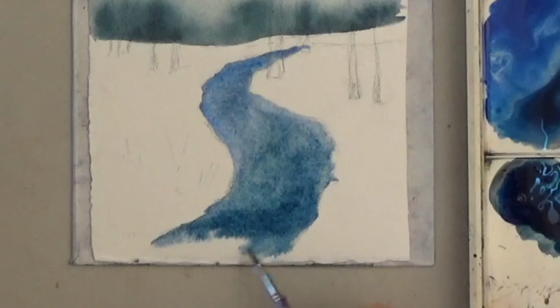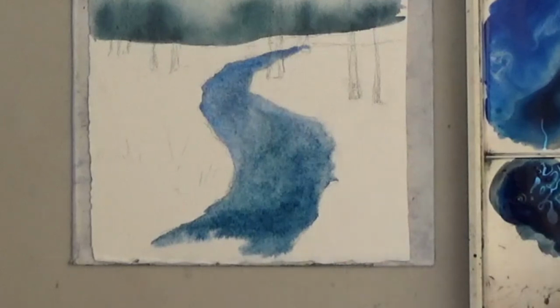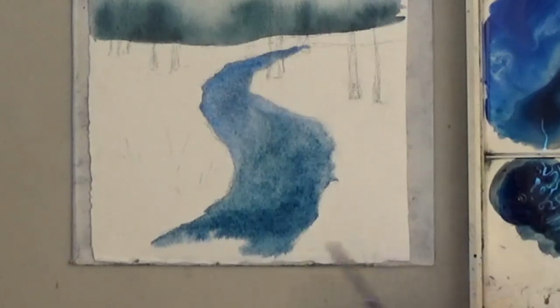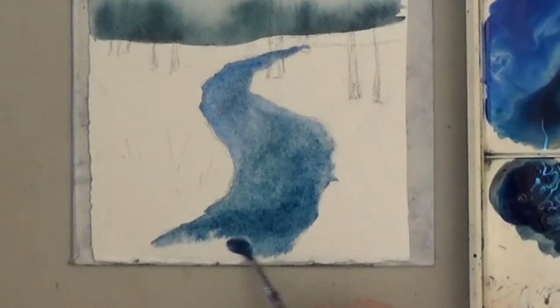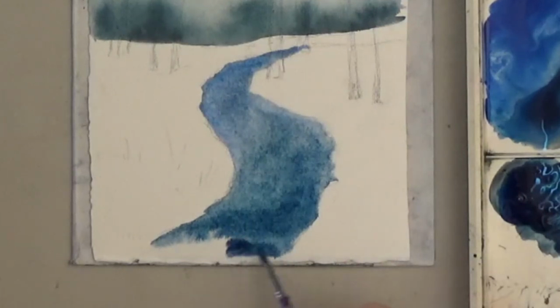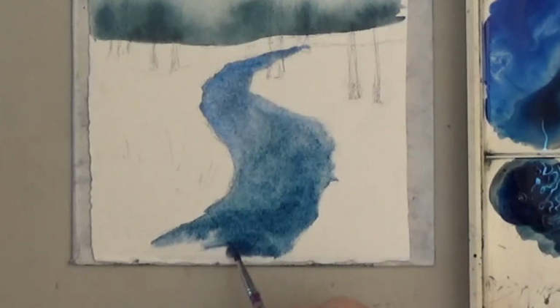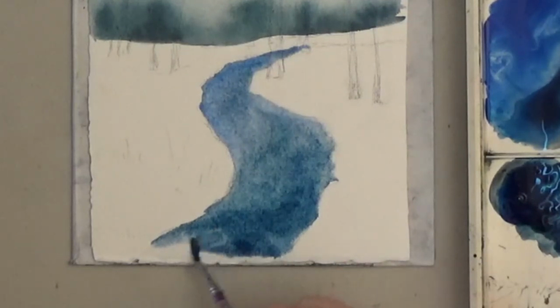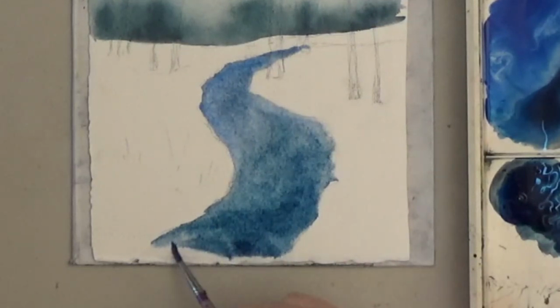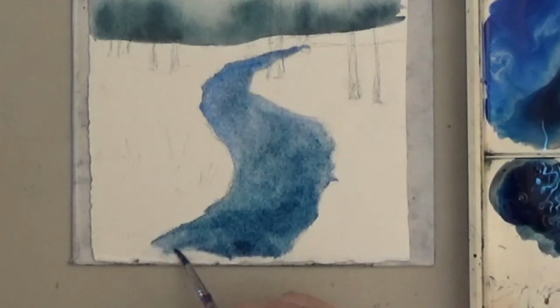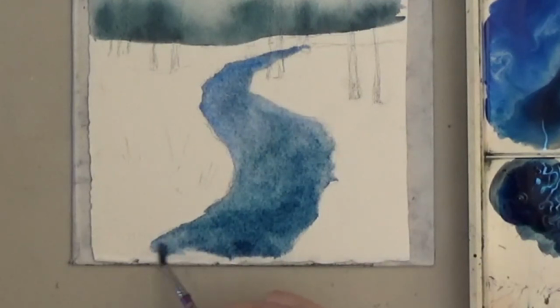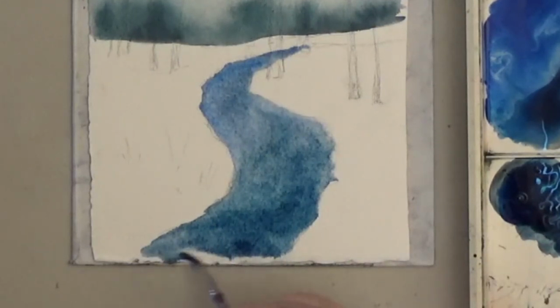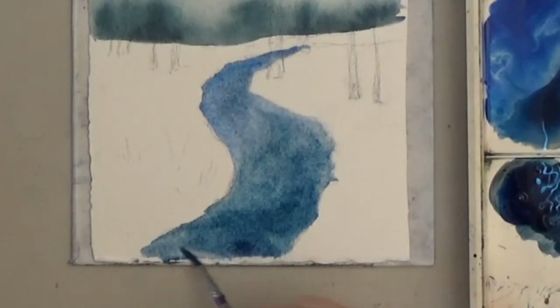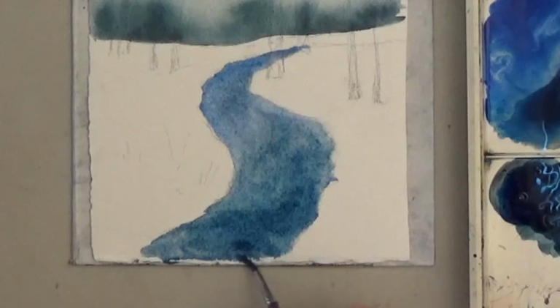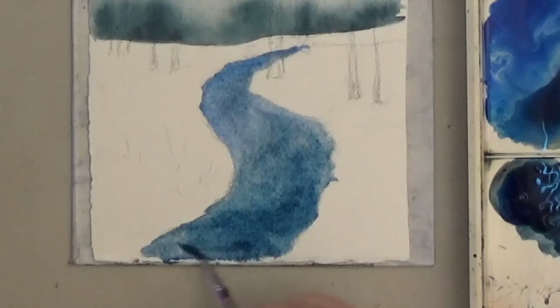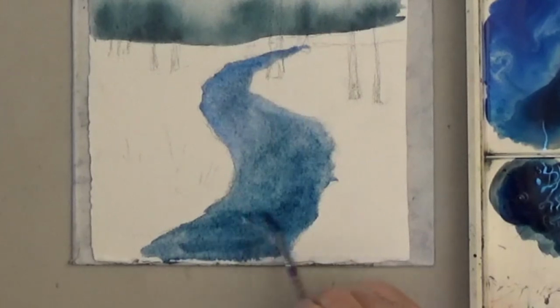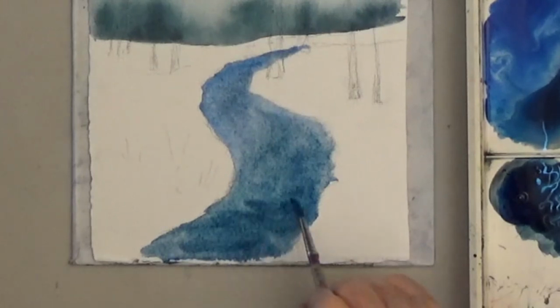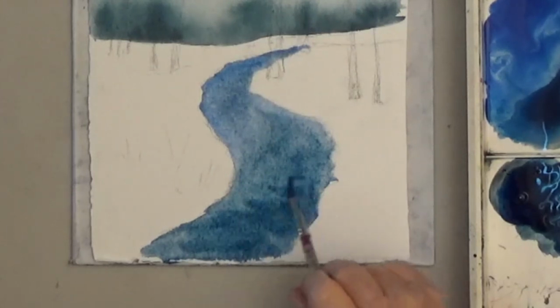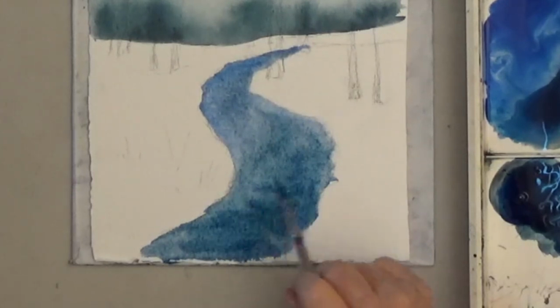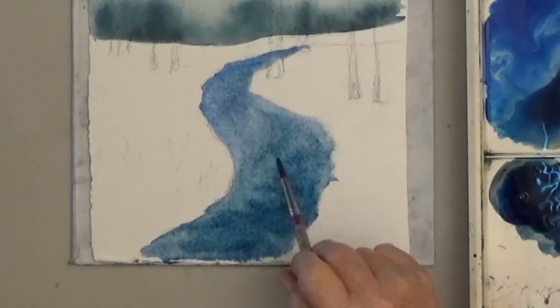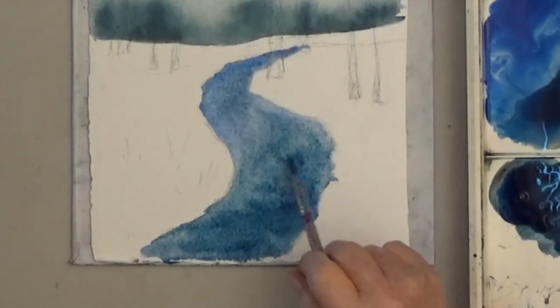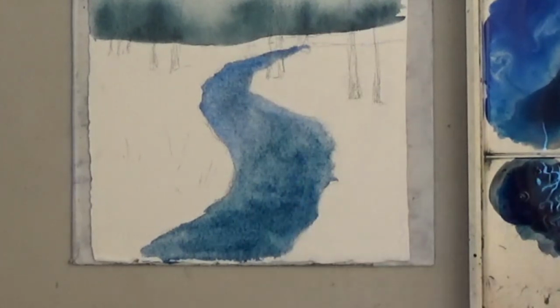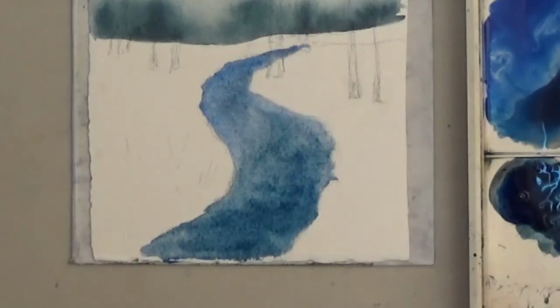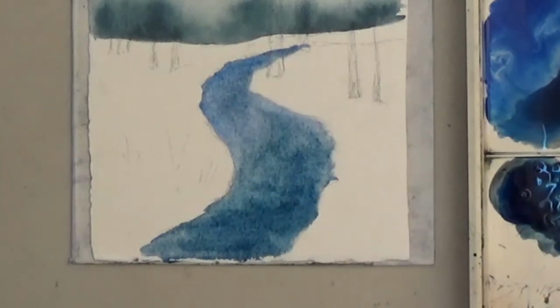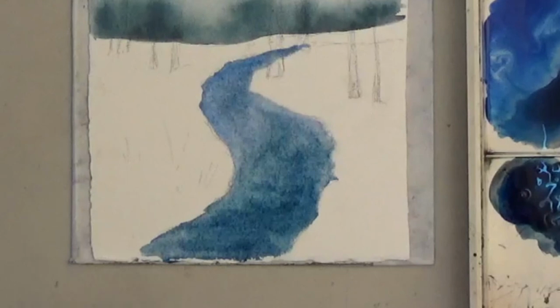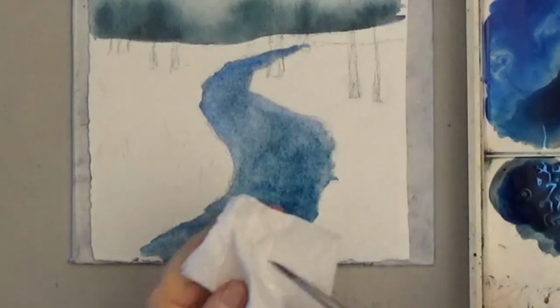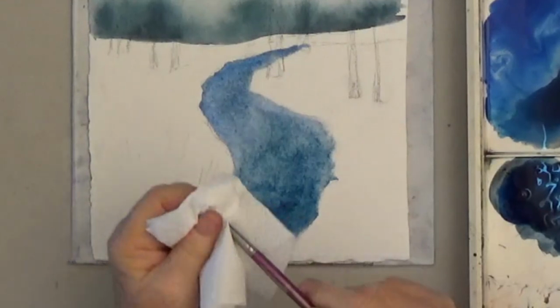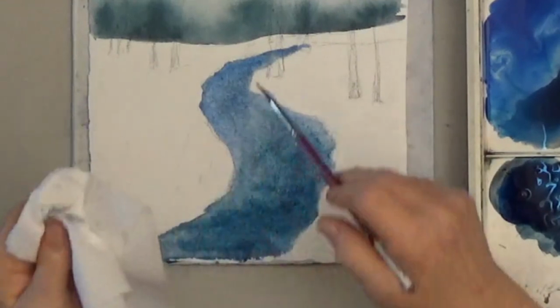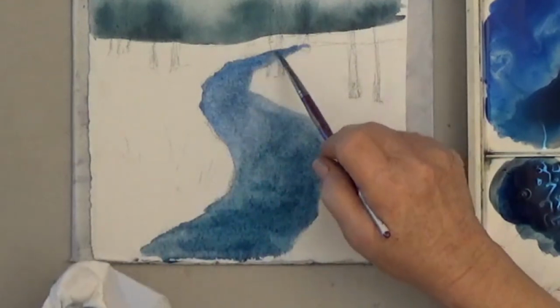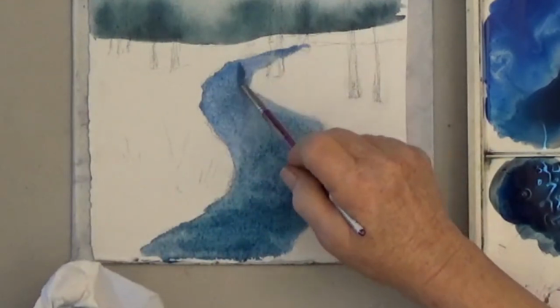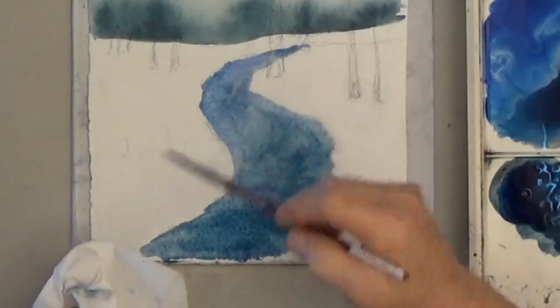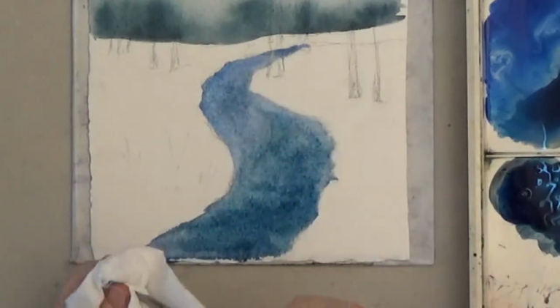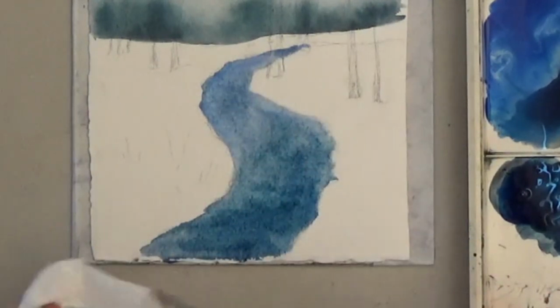Just like all the other wet-on-wet, it tends to all spread together, so I'm going to keep working it as it dries. You can lift up the top where you want it lighter, or paint more dark on at the bottom.